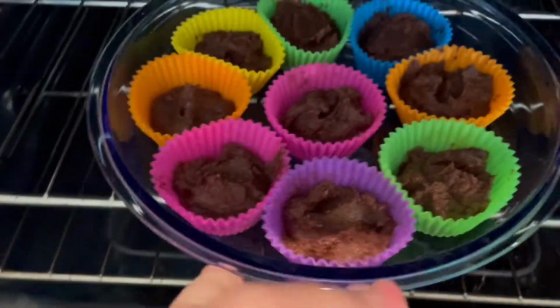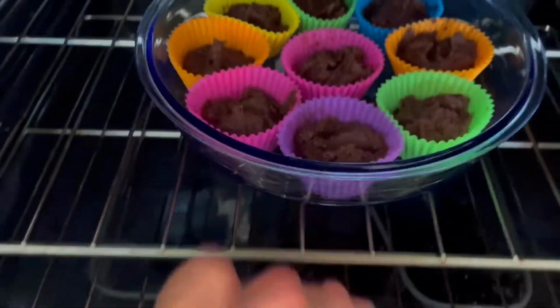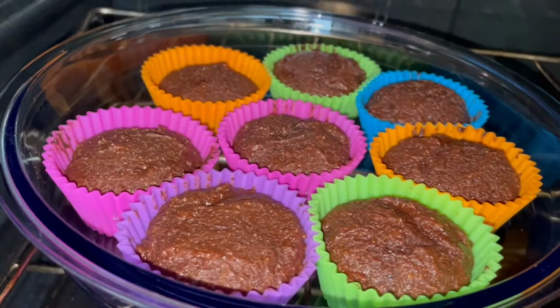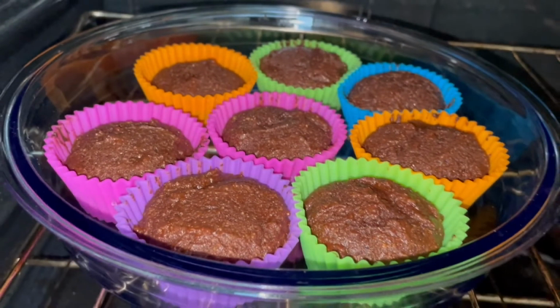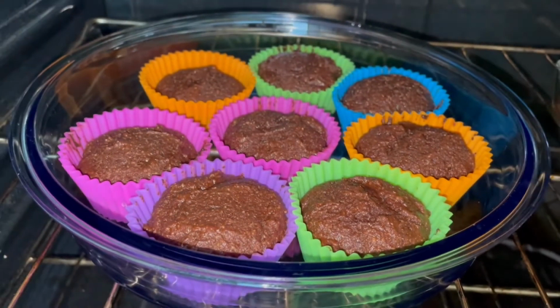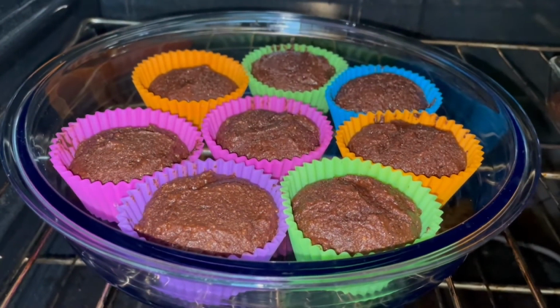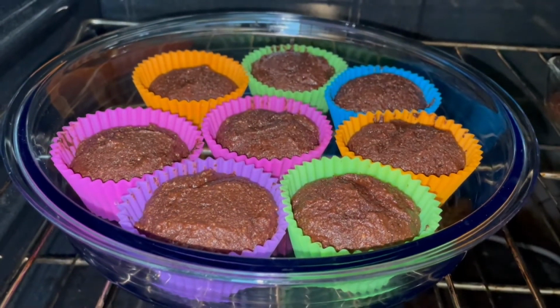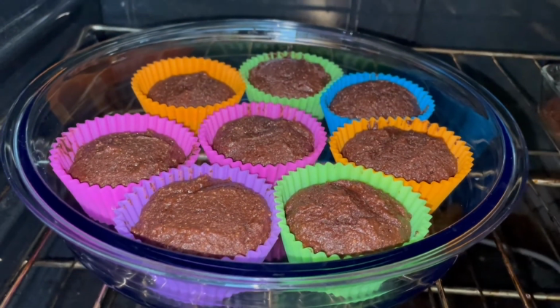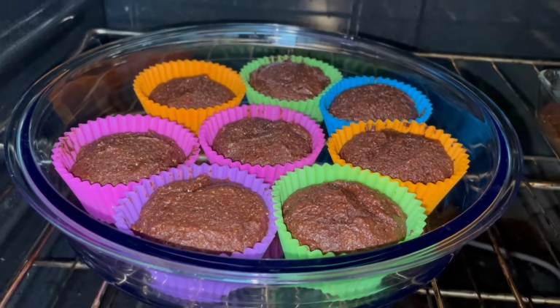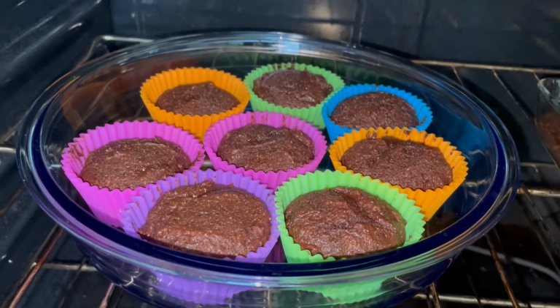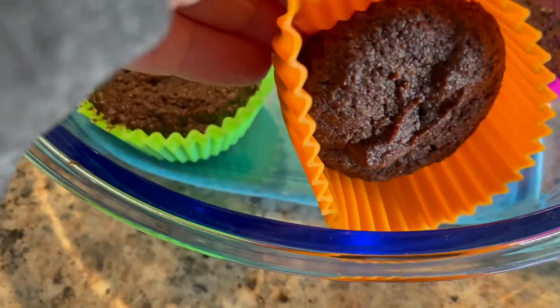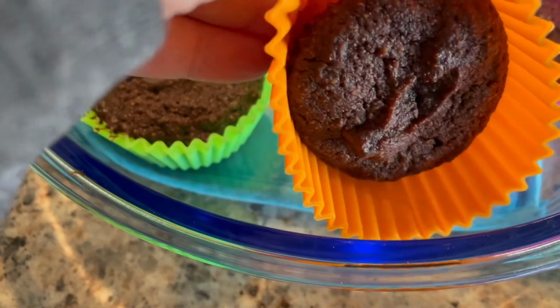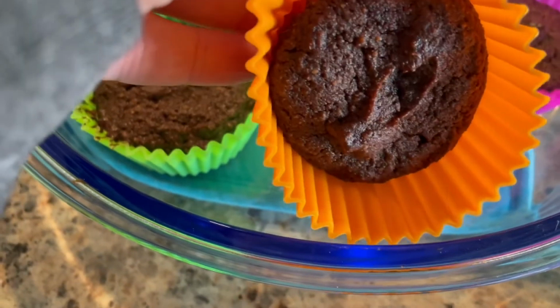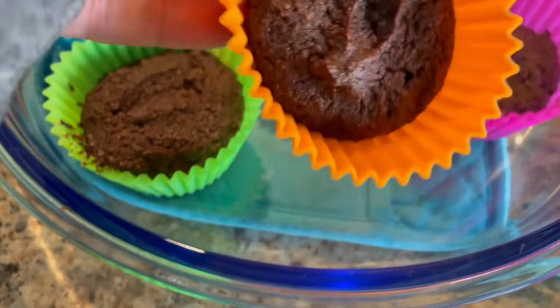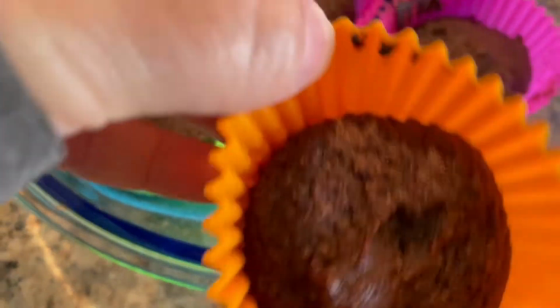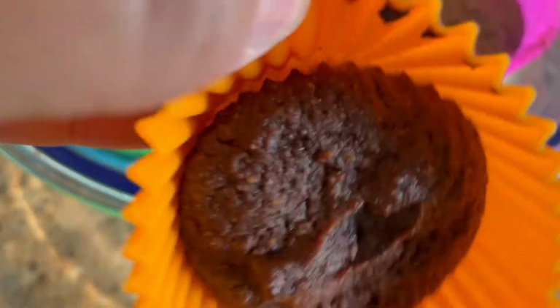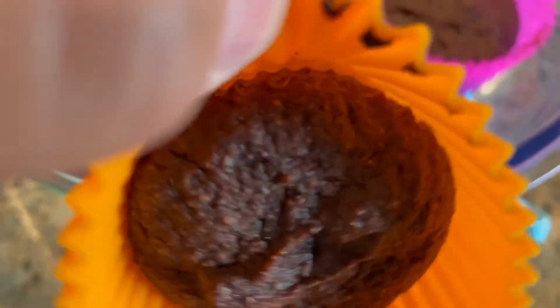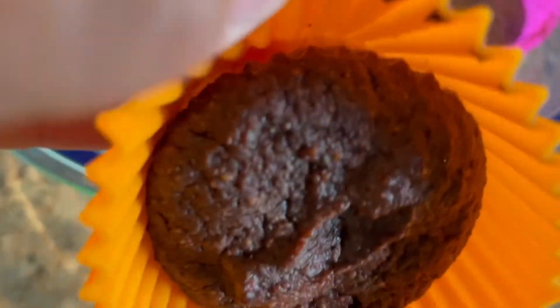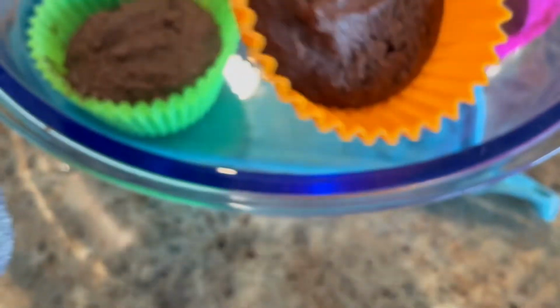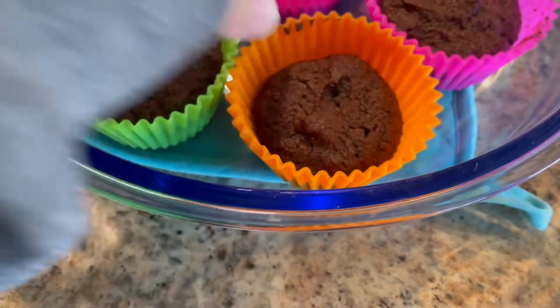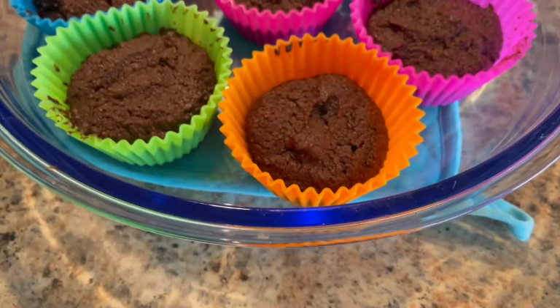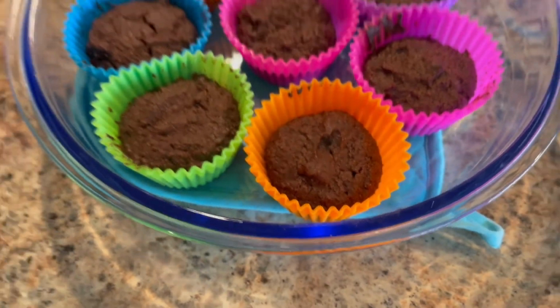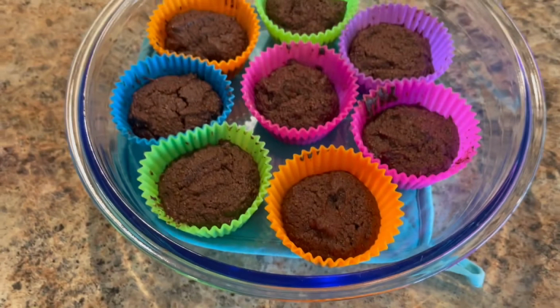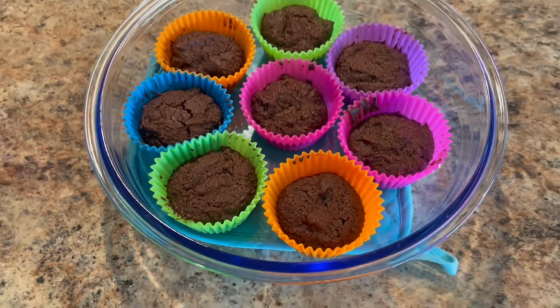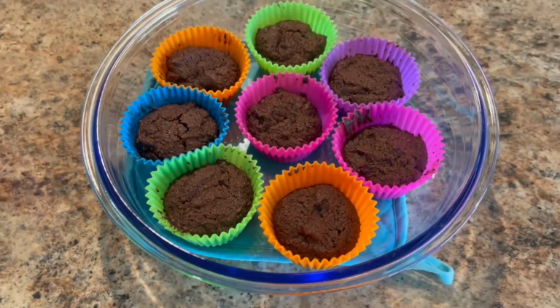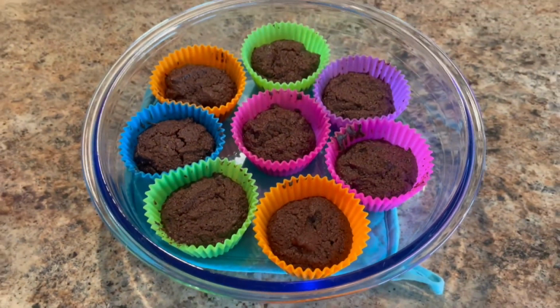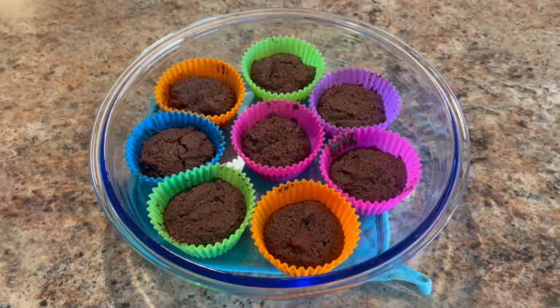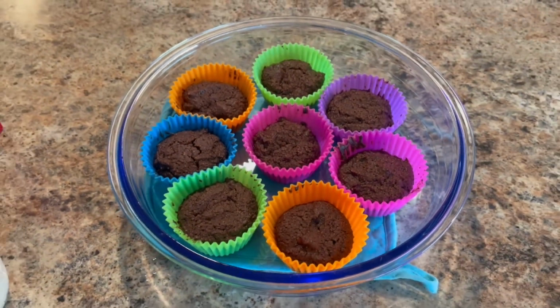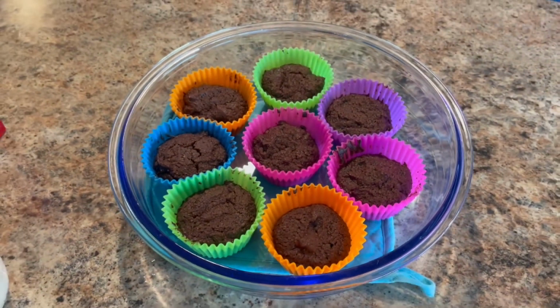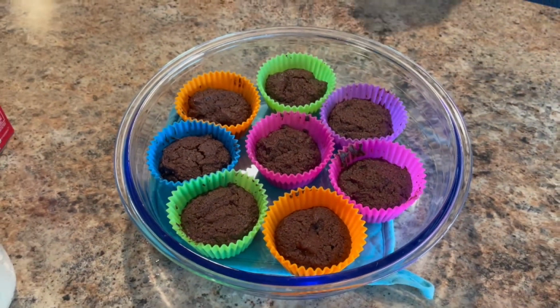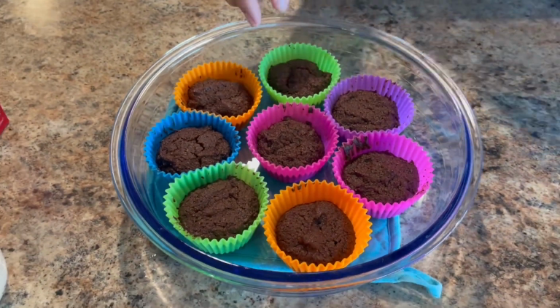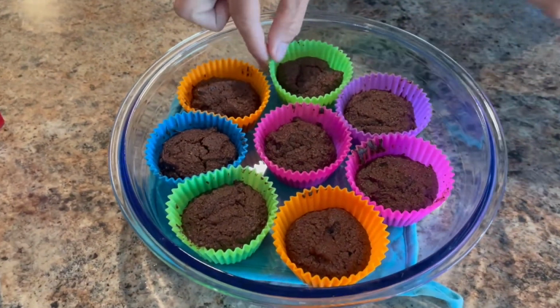I think it's almost done. Smells amazing. Look at that! We're going to let Mr. Keto eat one because he likes them hot with milk, and we're going to see what he thinks of my keto brownies.